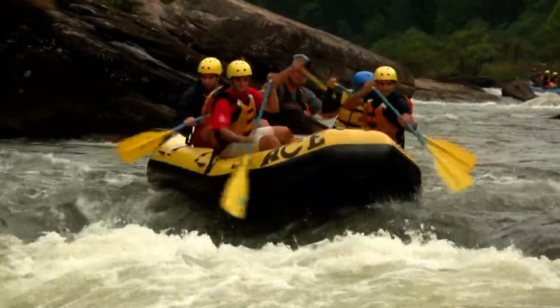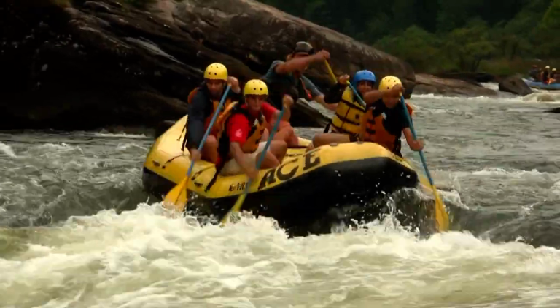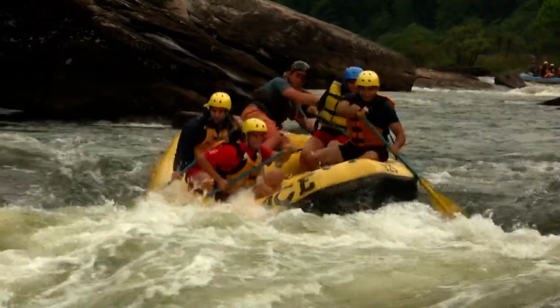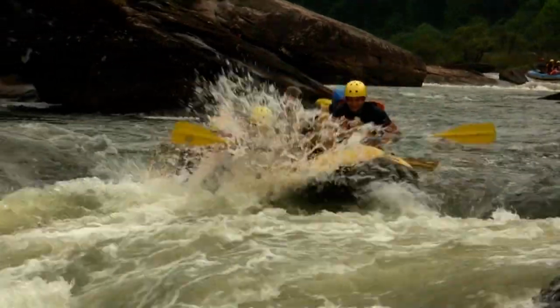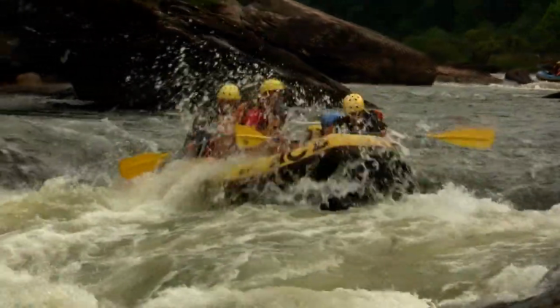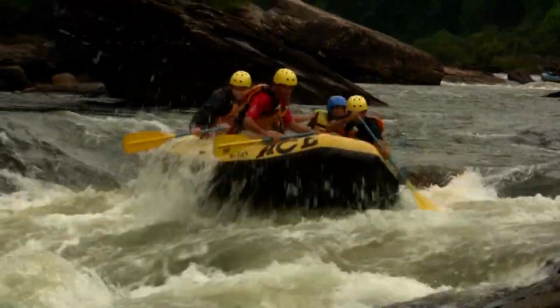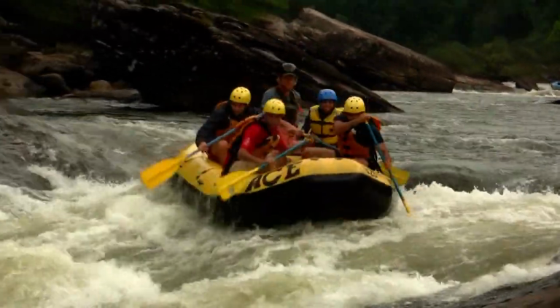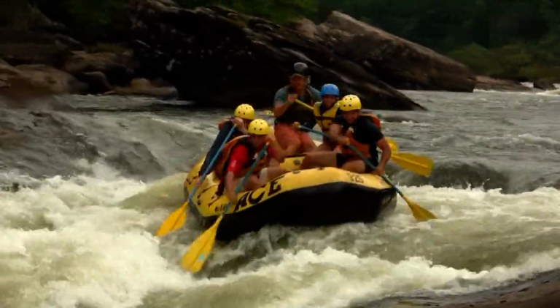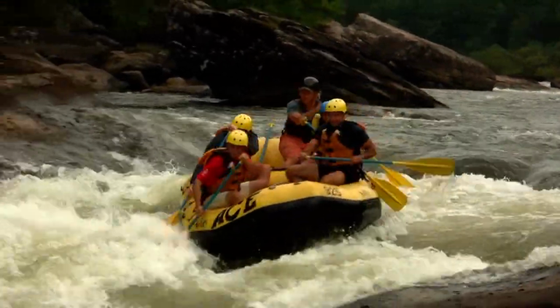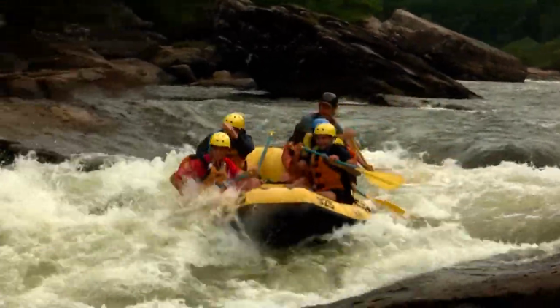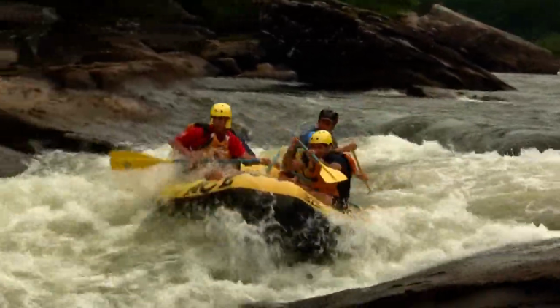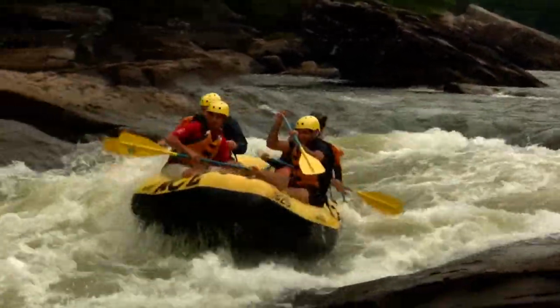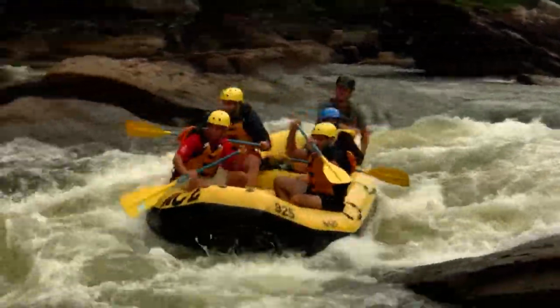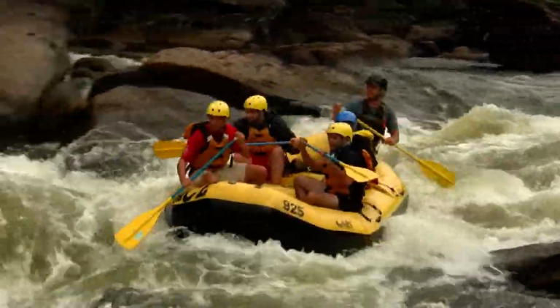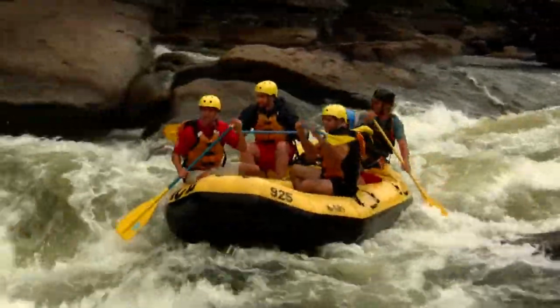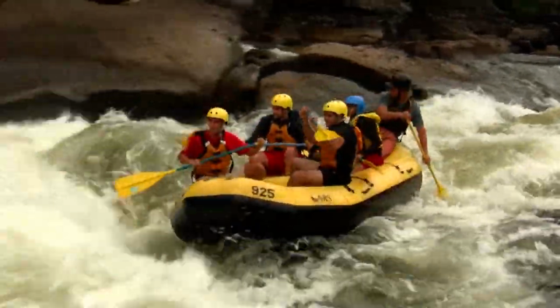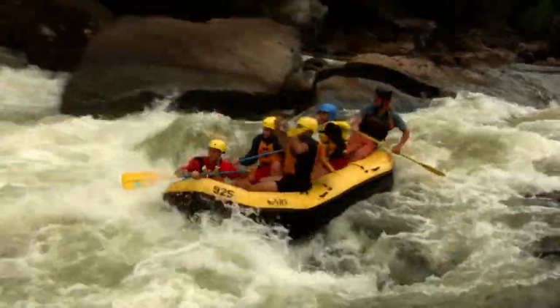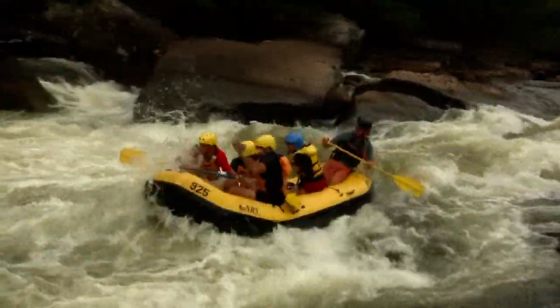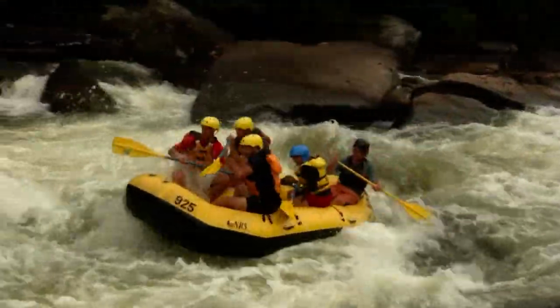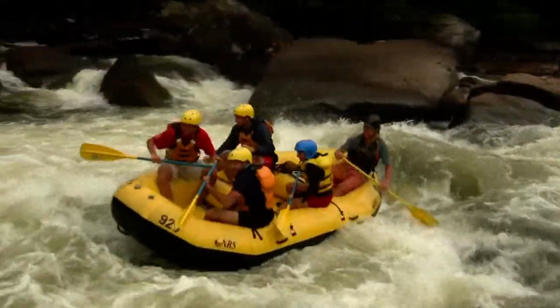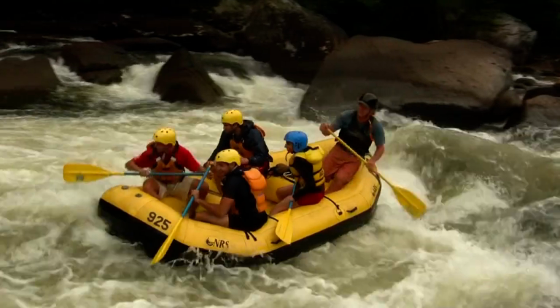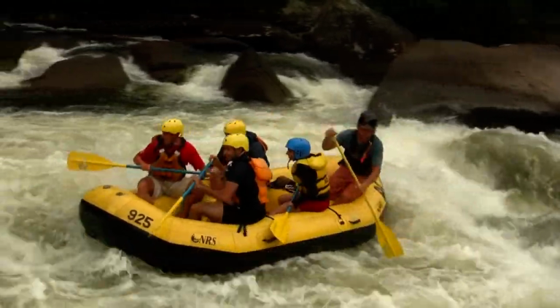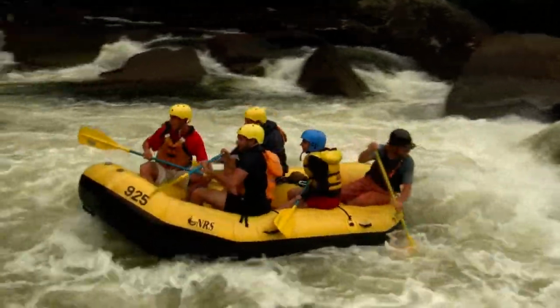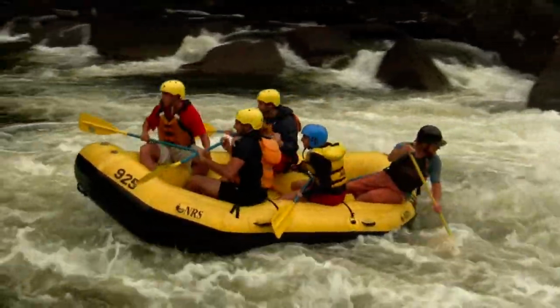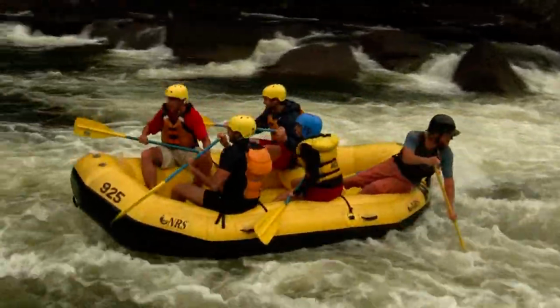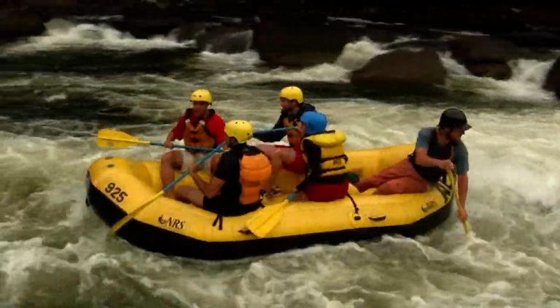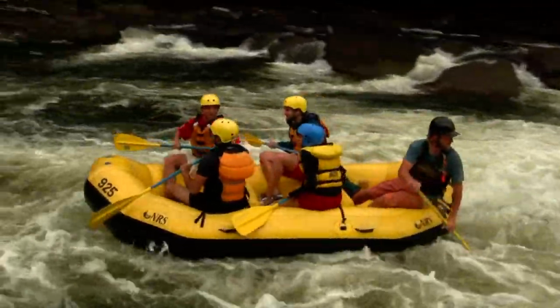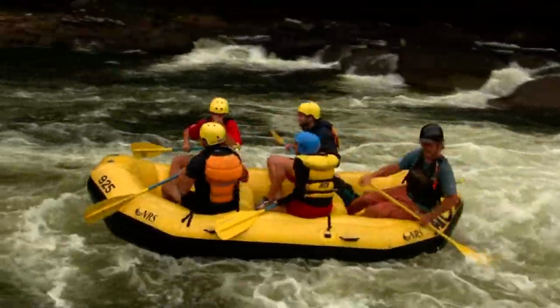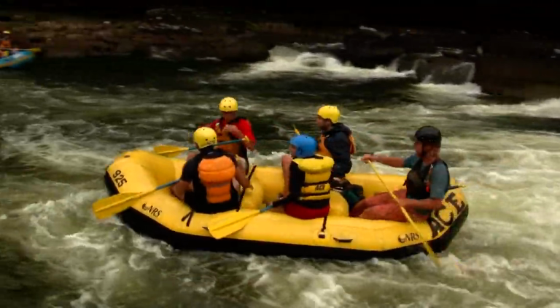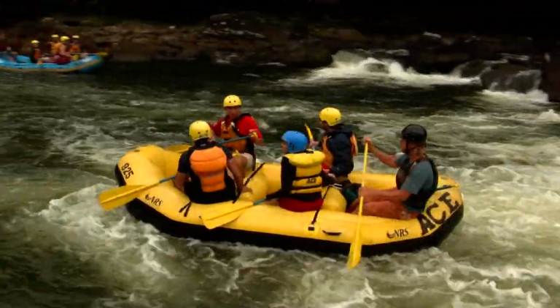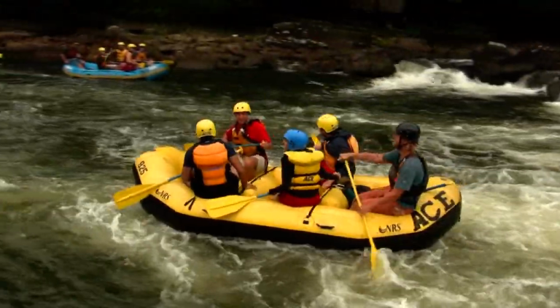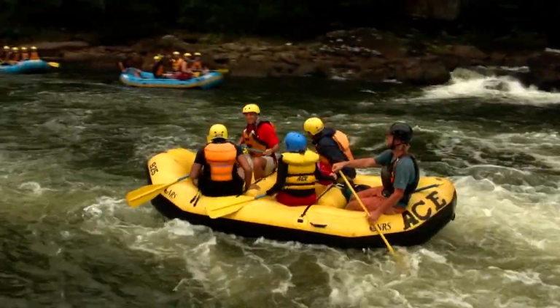More ace rafters approaching Initiation Rapid here — perfect smooth line, well to the left of that big pour over.